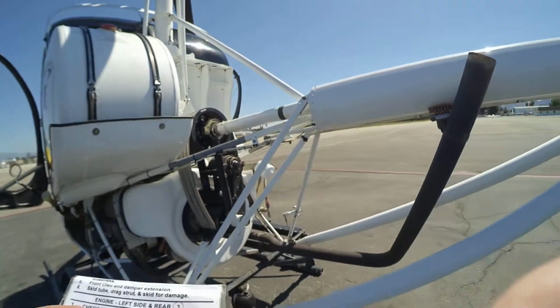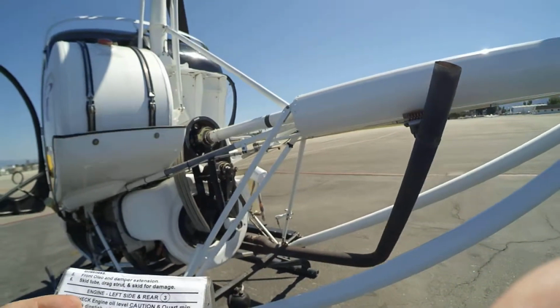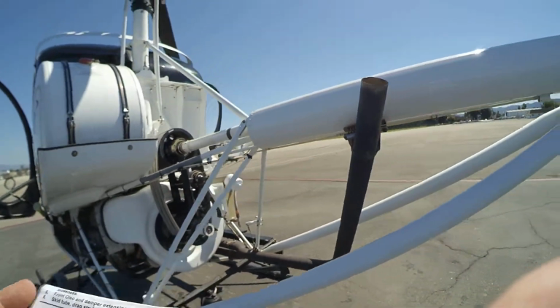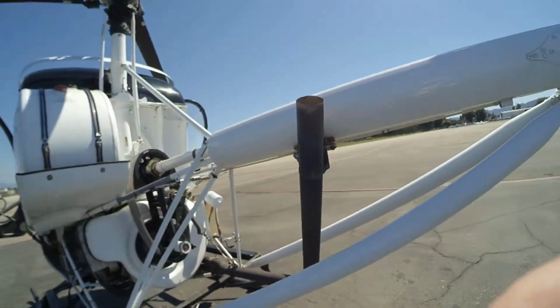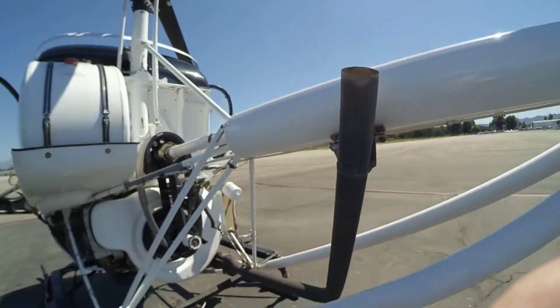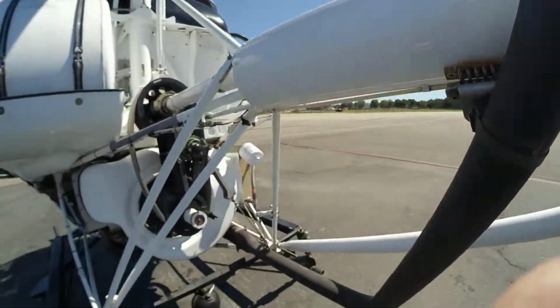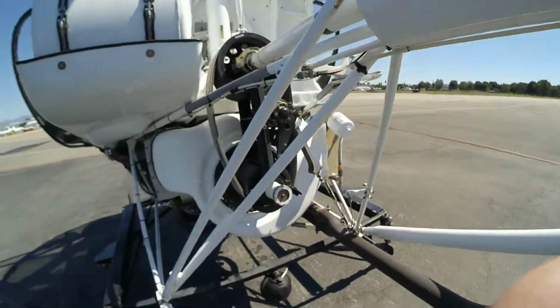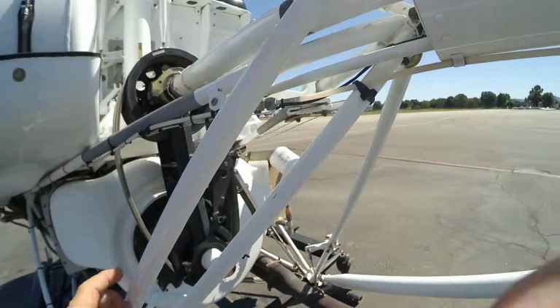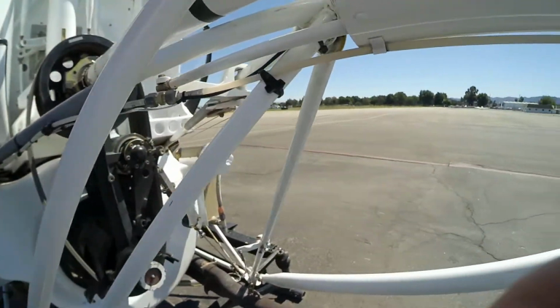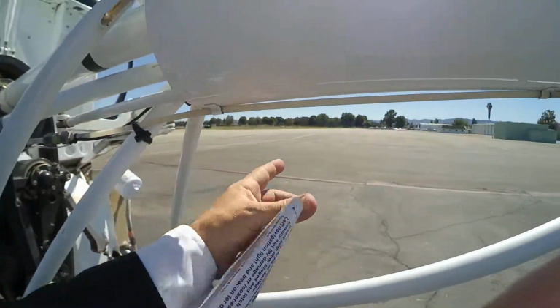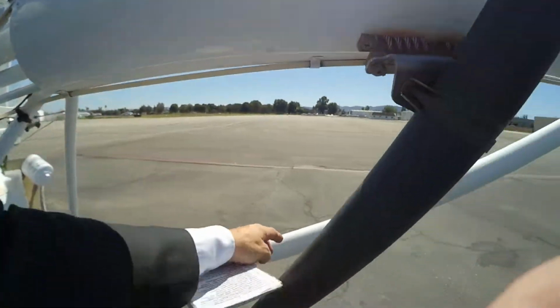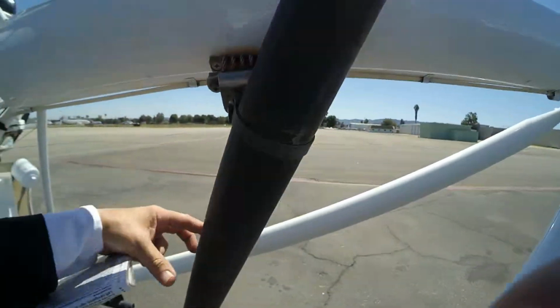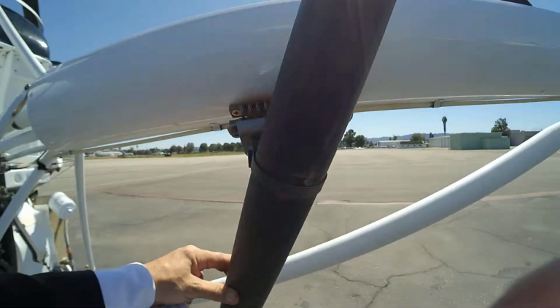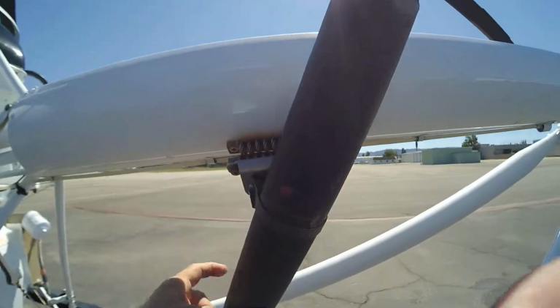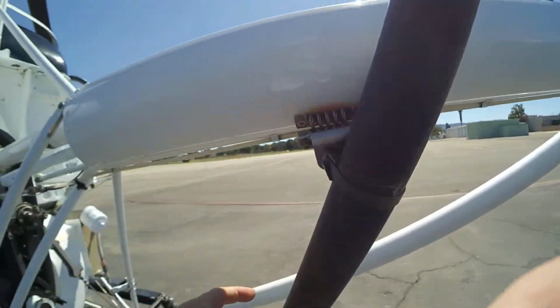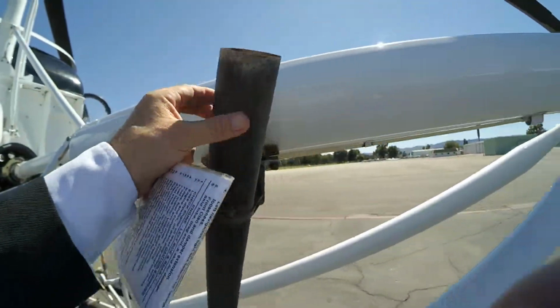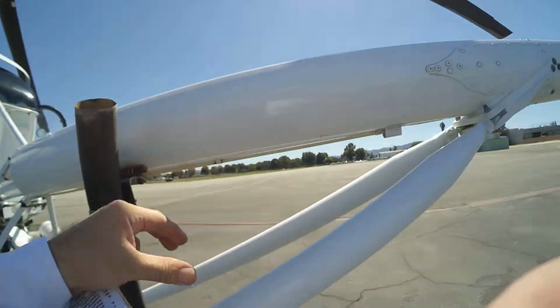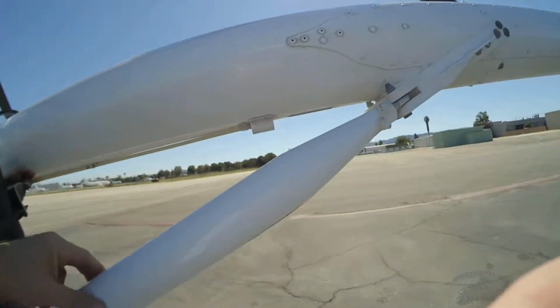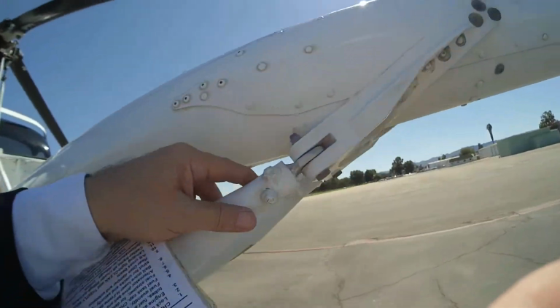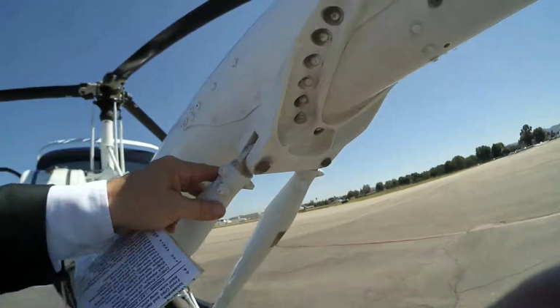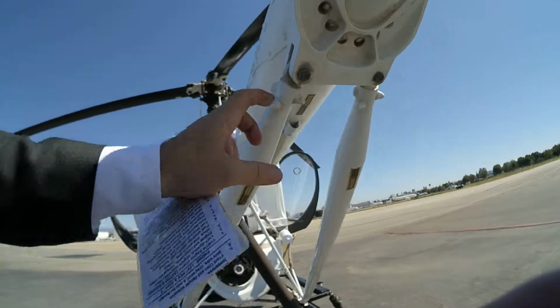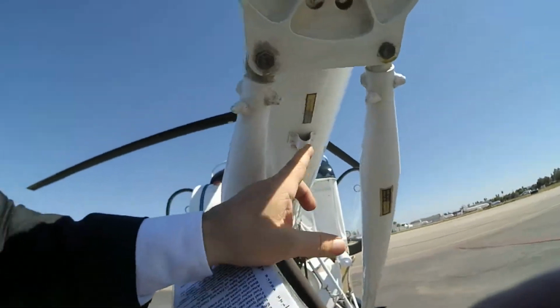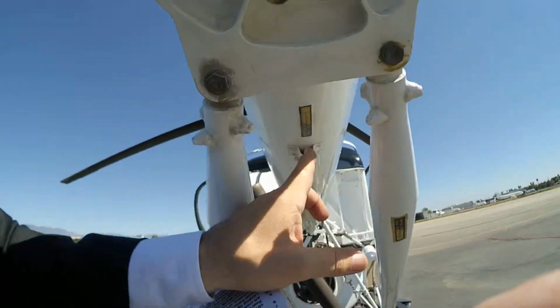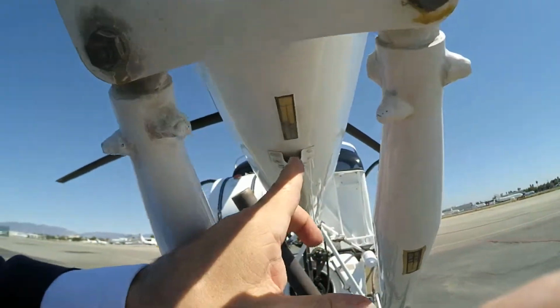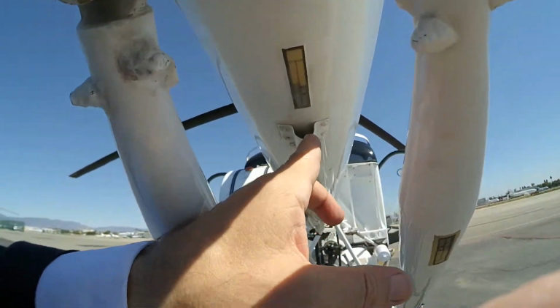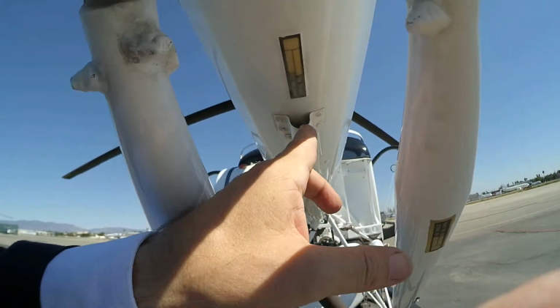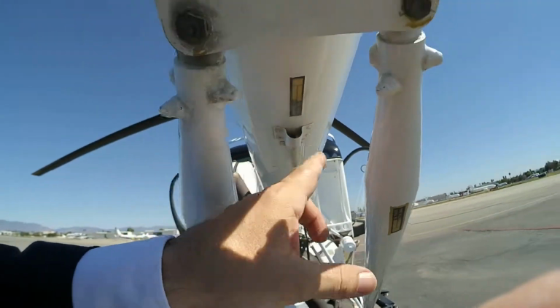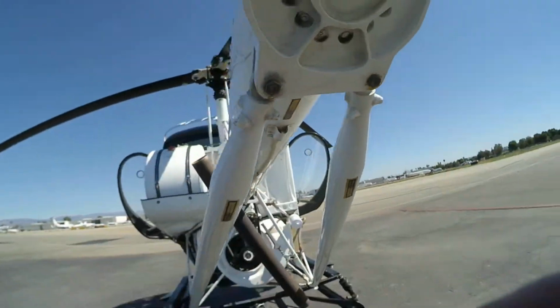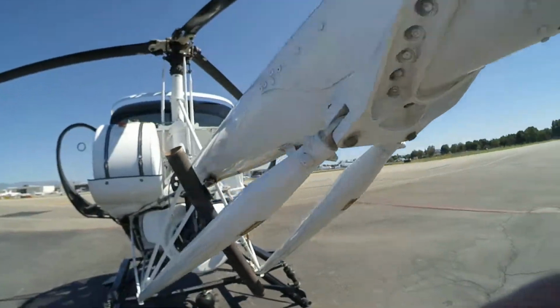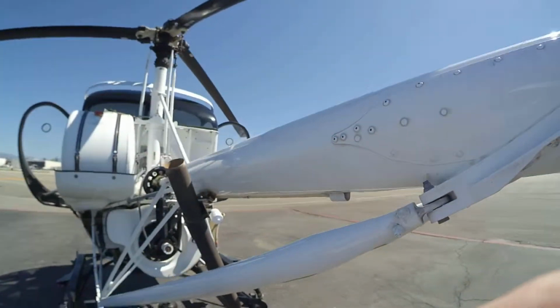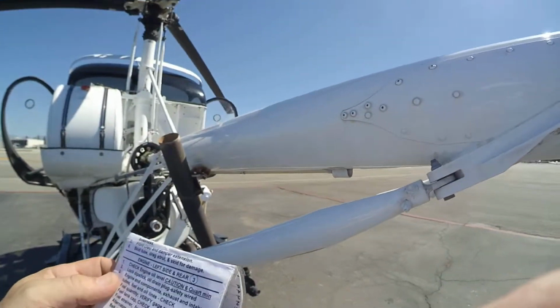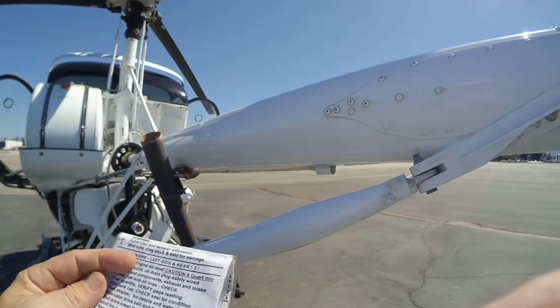Landing lights closed. We're going to check this — this is good, this is good. Exhaust pipe is in place, it's good. It's a static port — it's part of the PTA tube. That looks good.